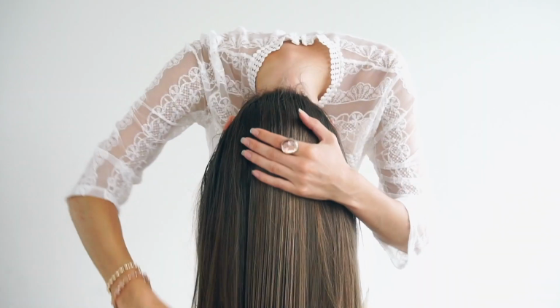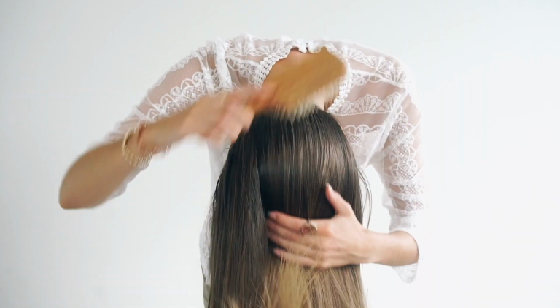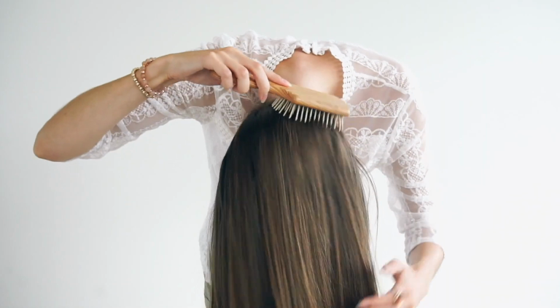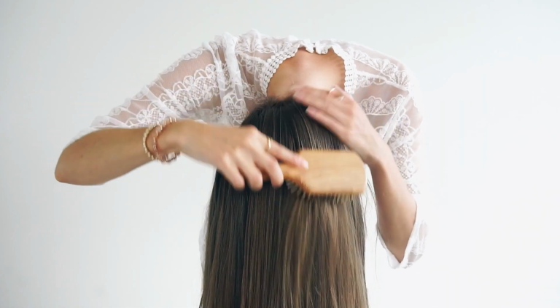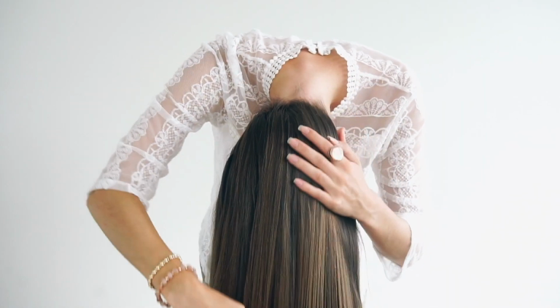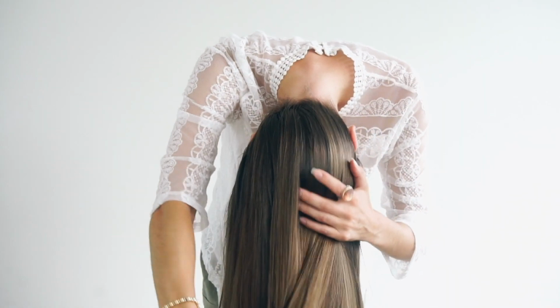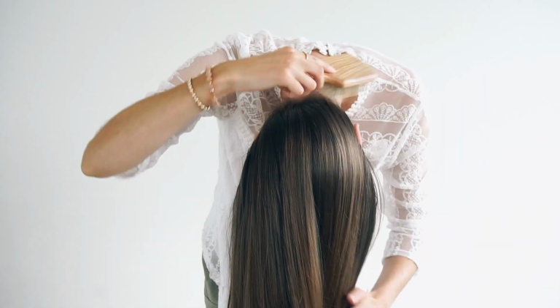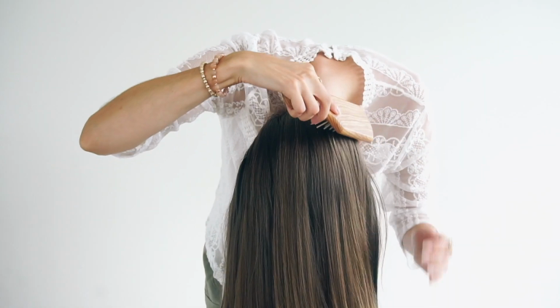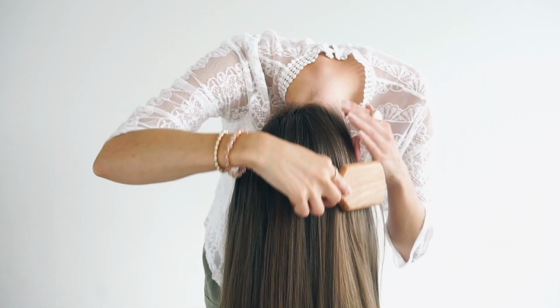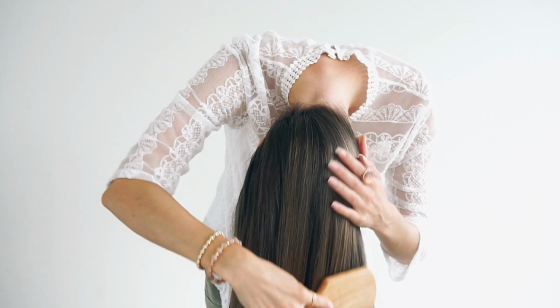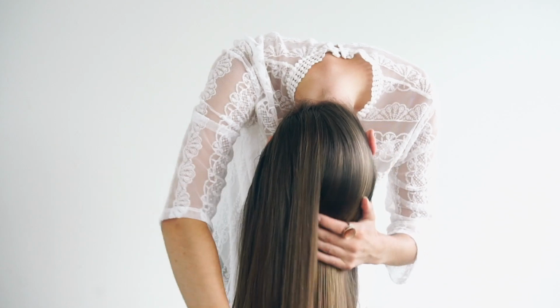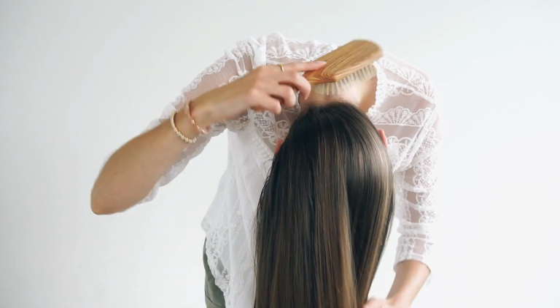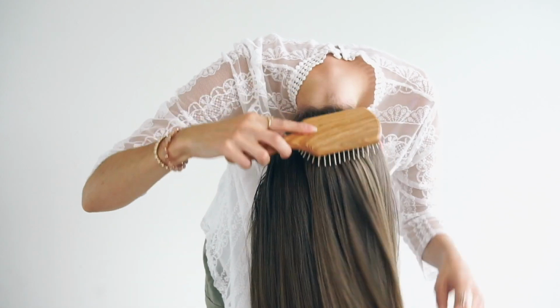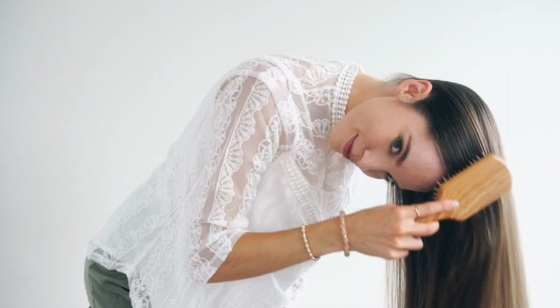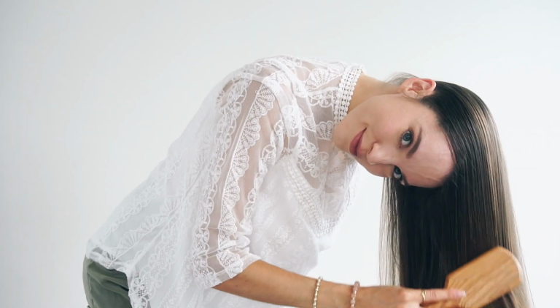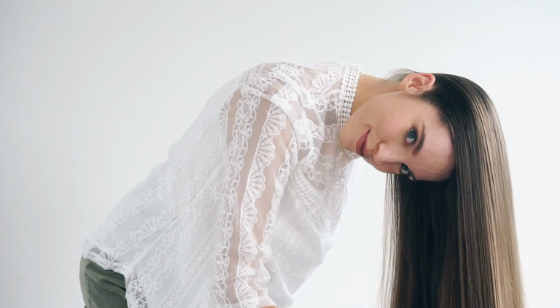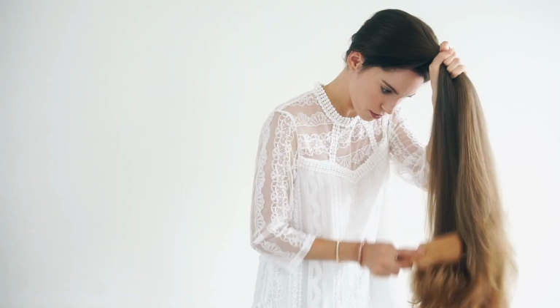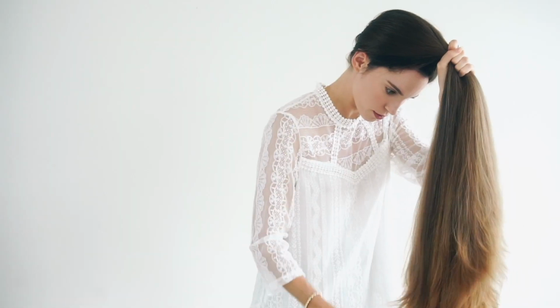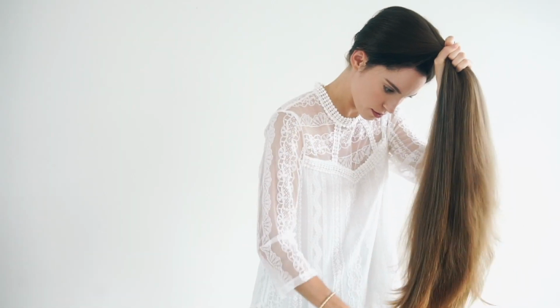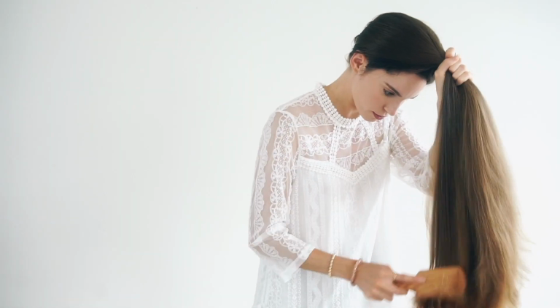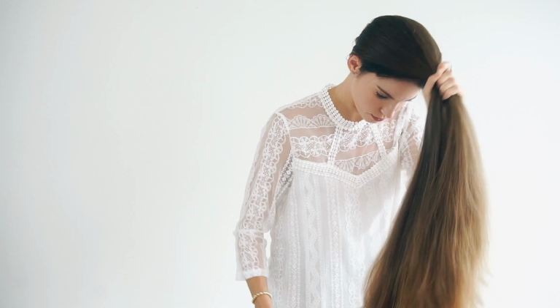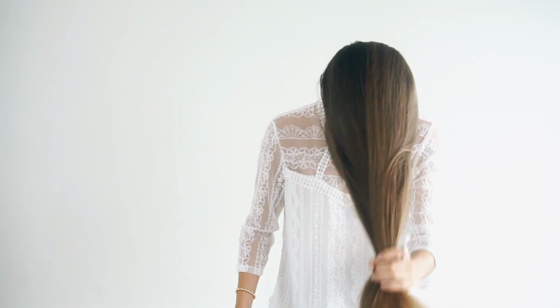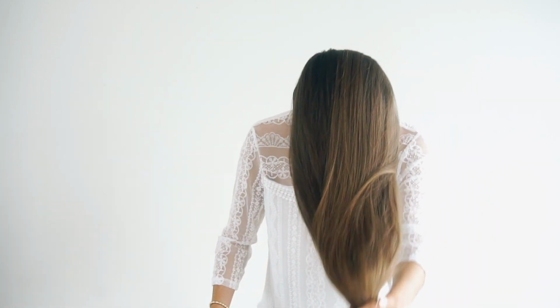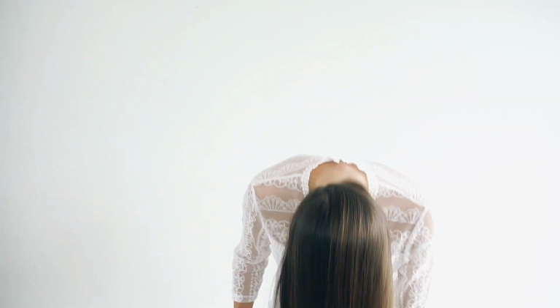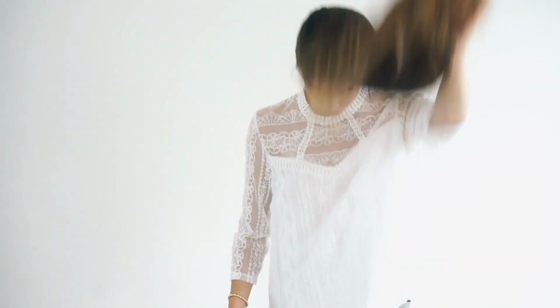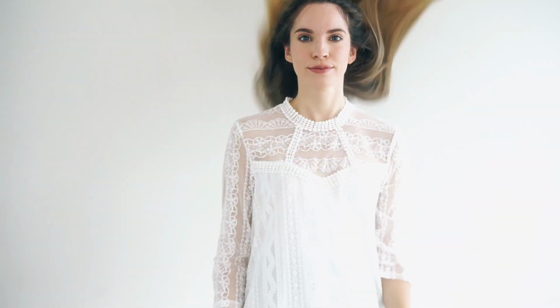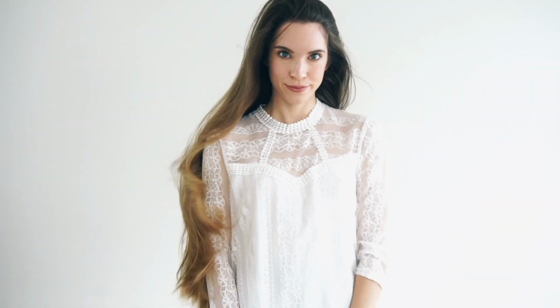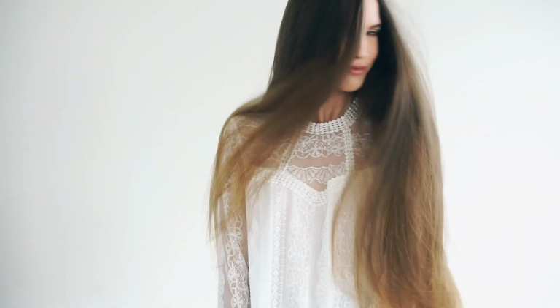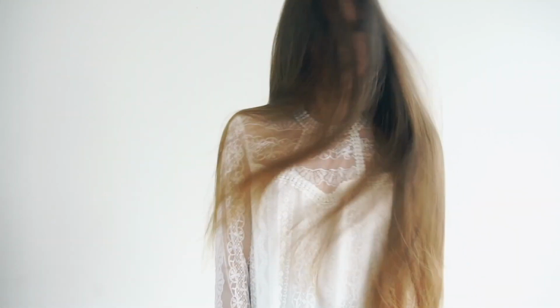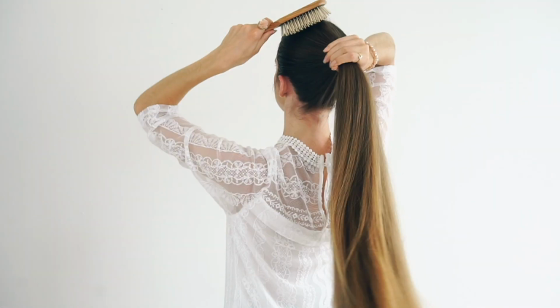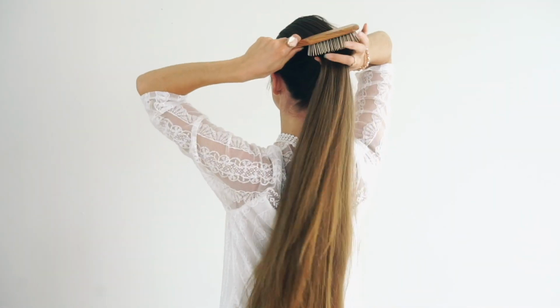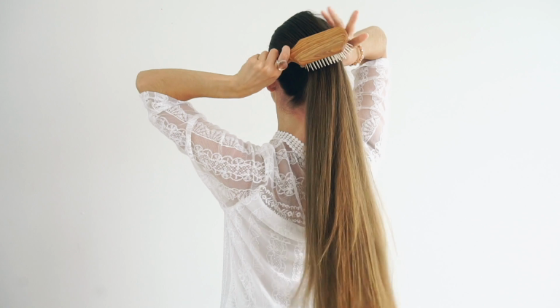And then to really massage your scalp, you can flip your hair over and start to brush at the nape of your neck and work it through the back of your scalp. And when you're done, just flip your hair back over and brush out the top until it's smooth again.